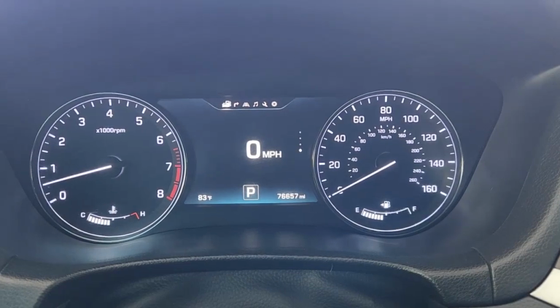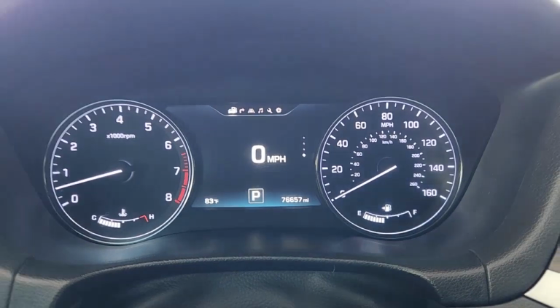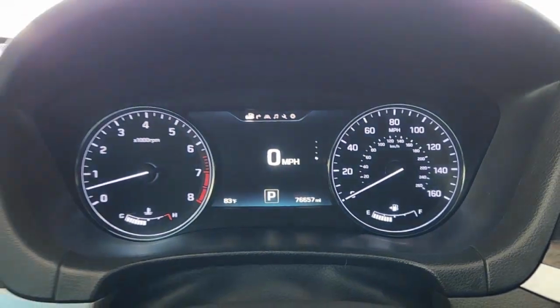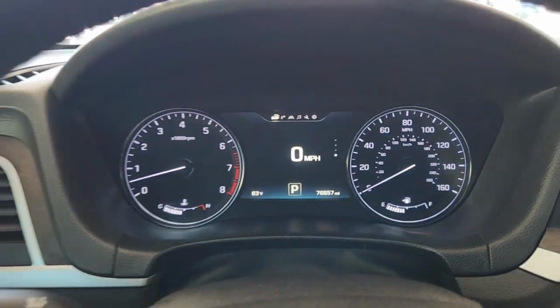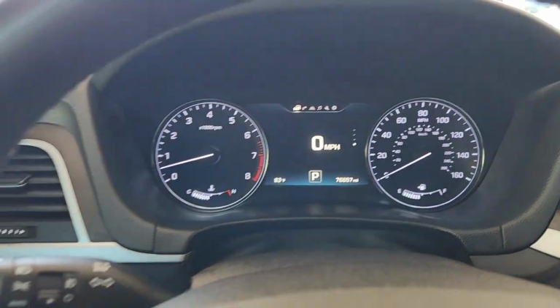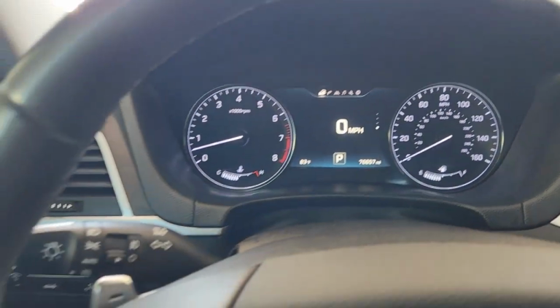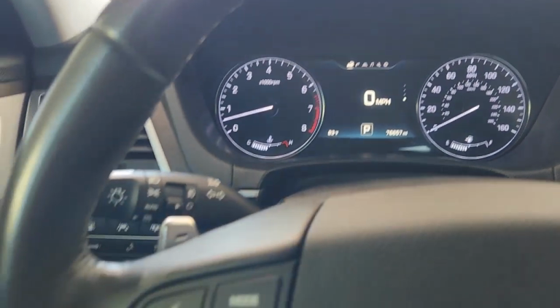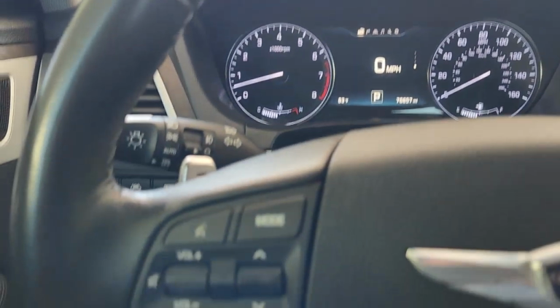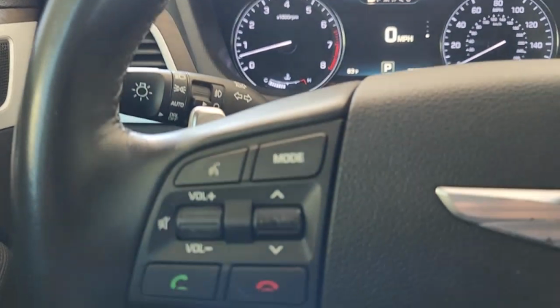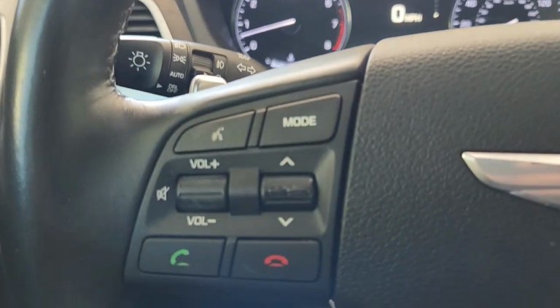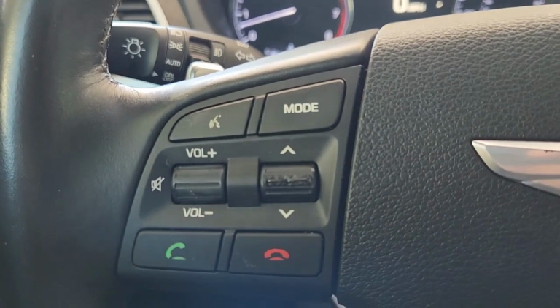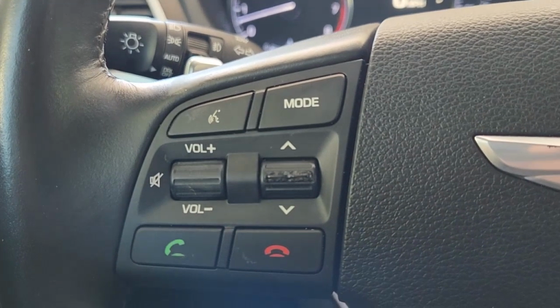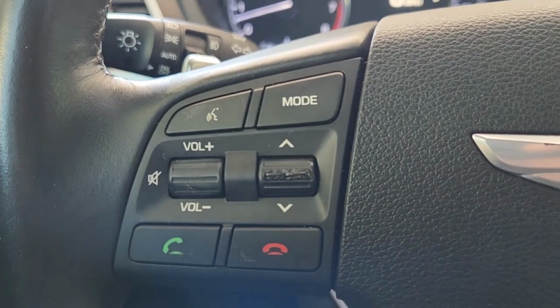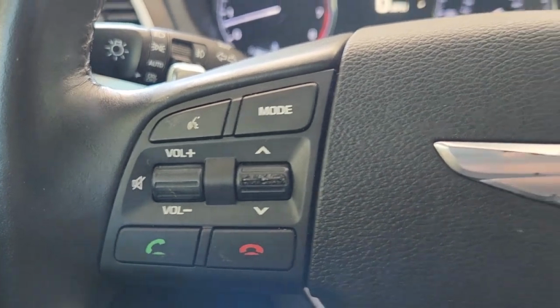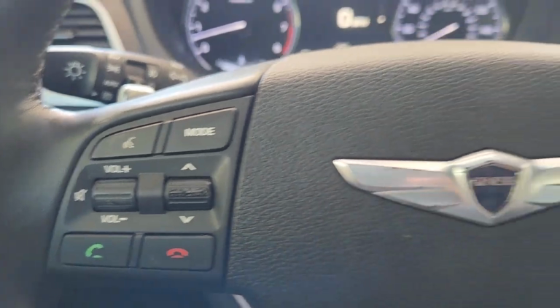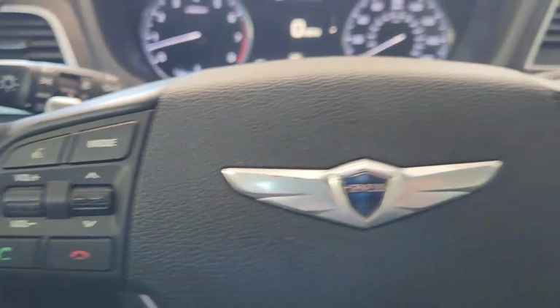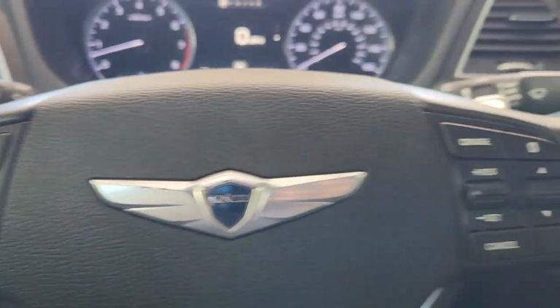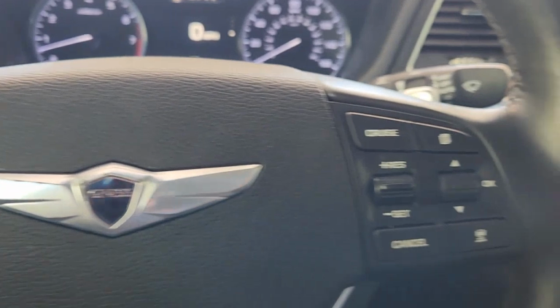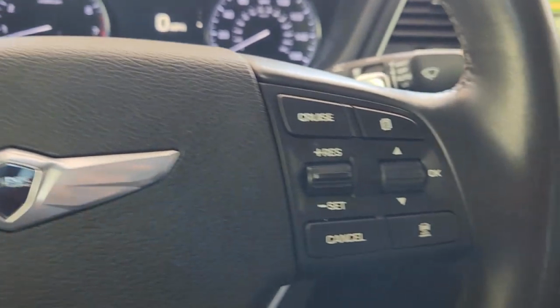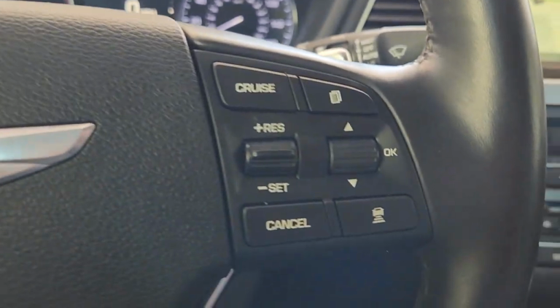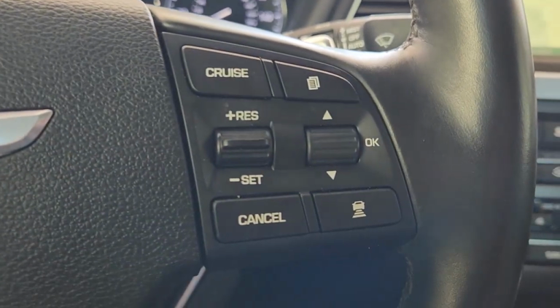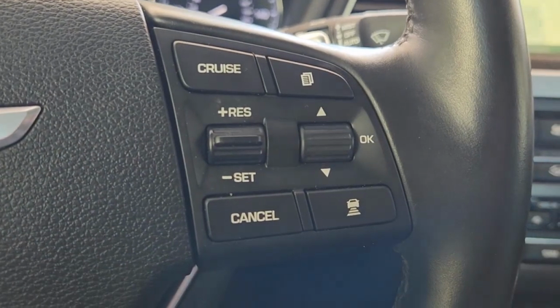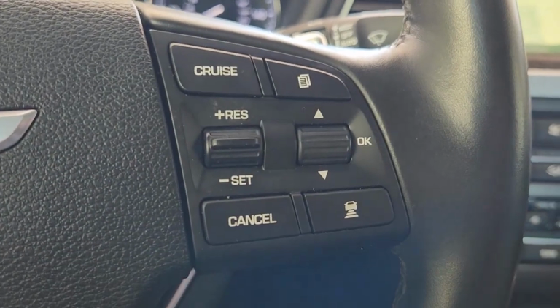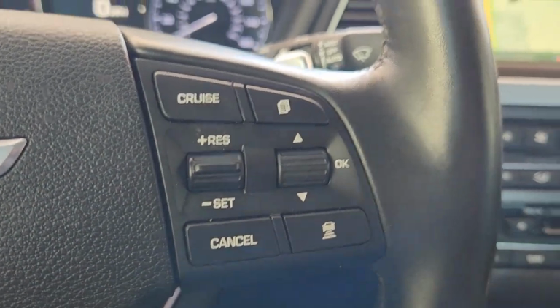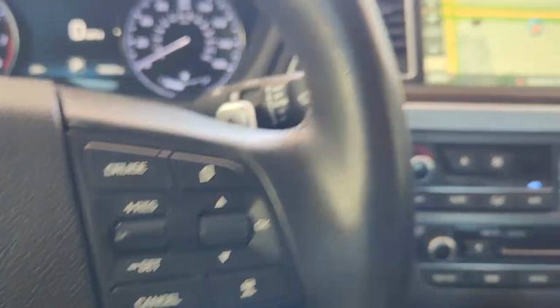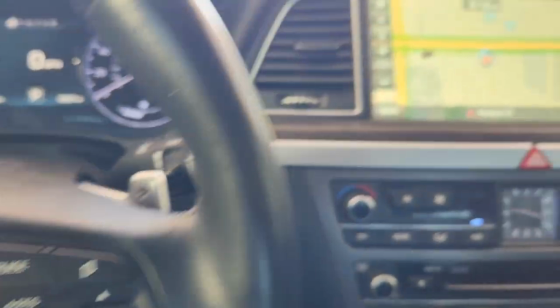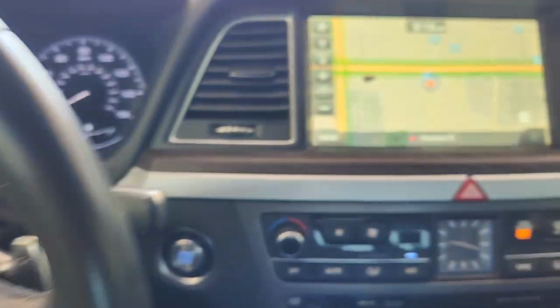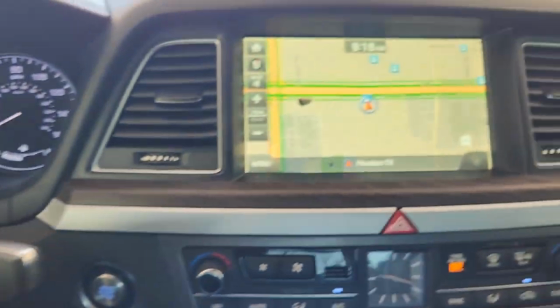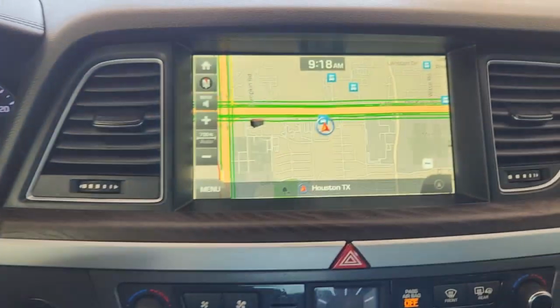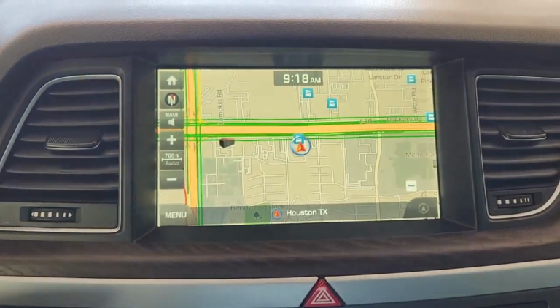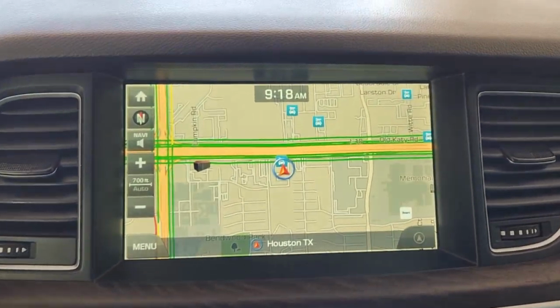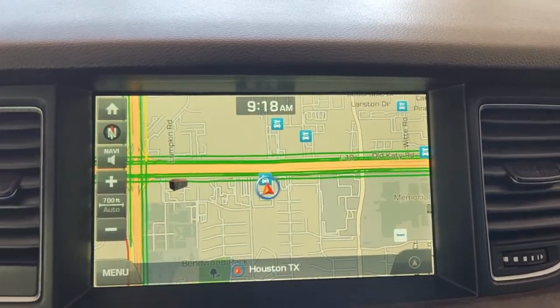Get the luxury and style you deserve in this exquisitely crafted Genesis. Our team will give you an outstanding test drive experience. Stop in today.